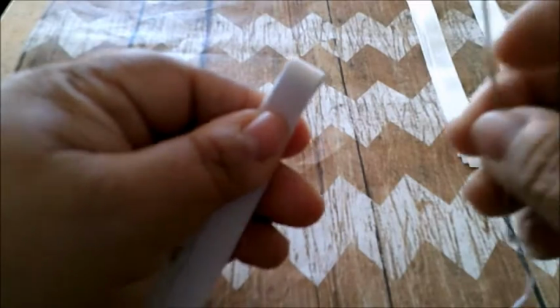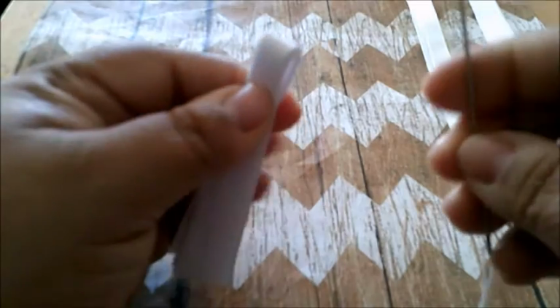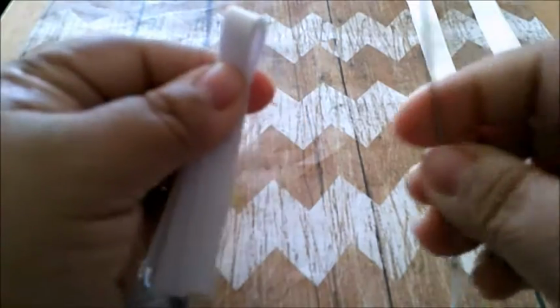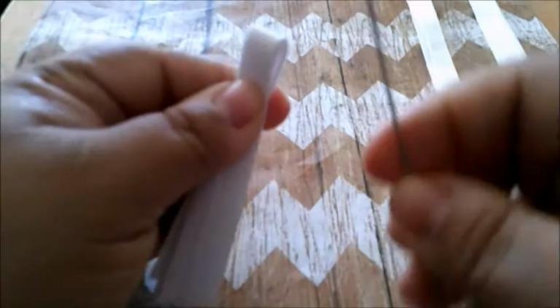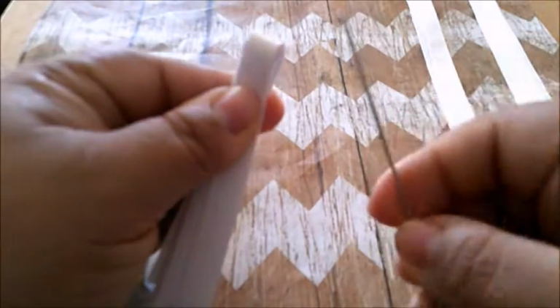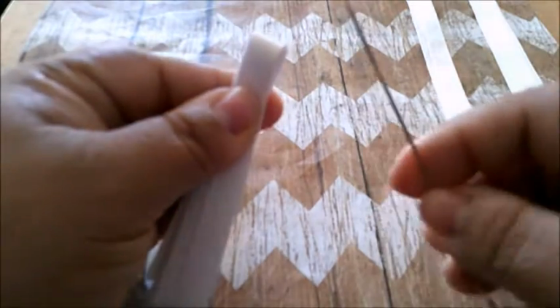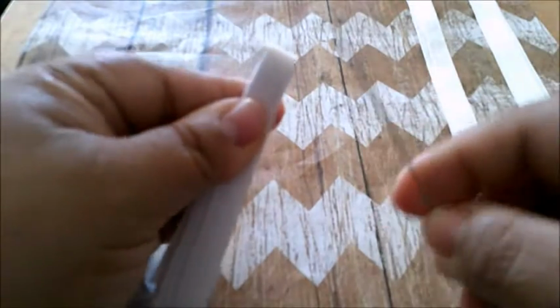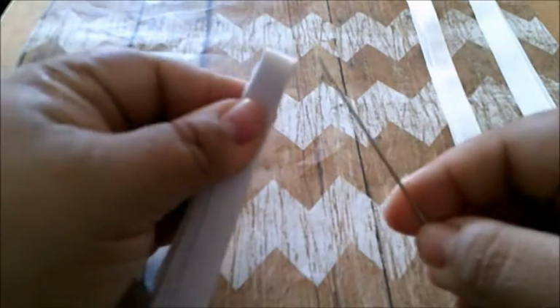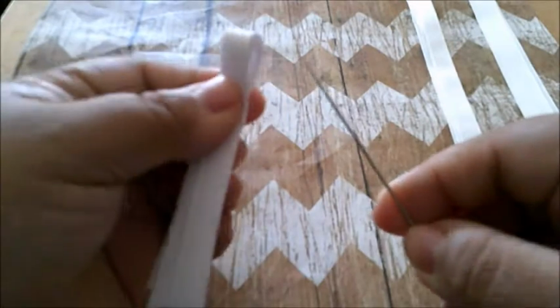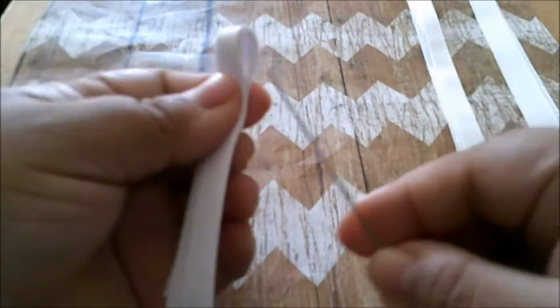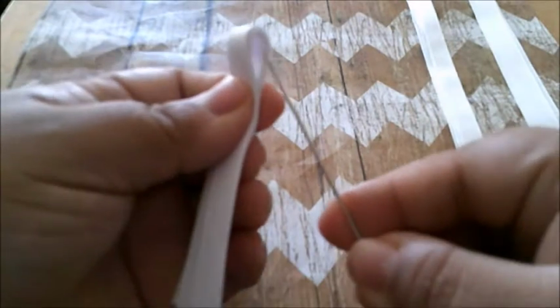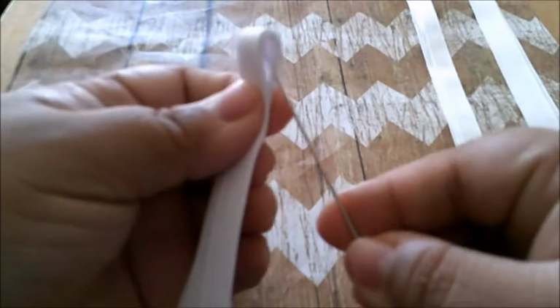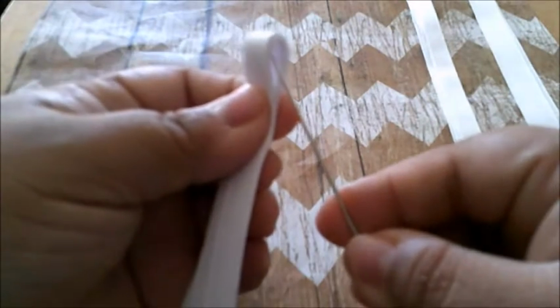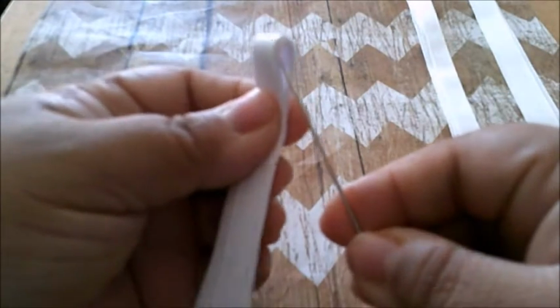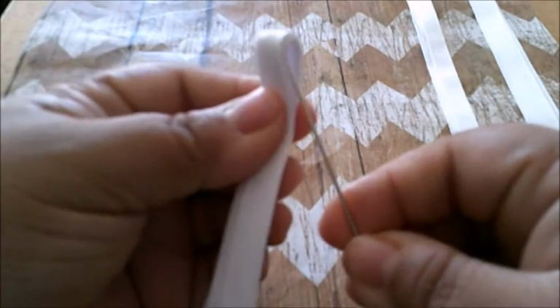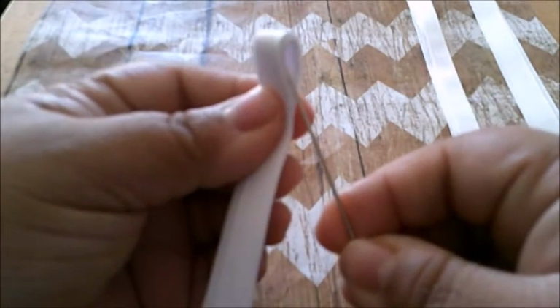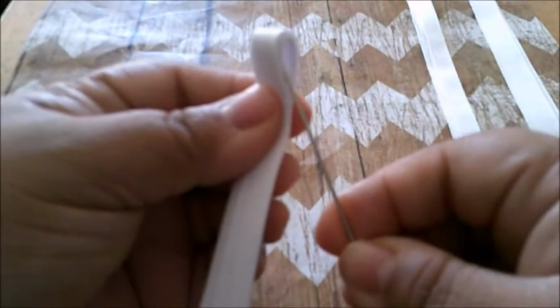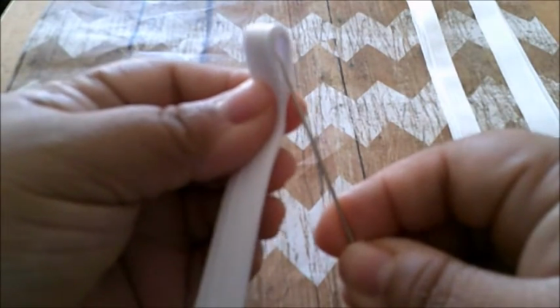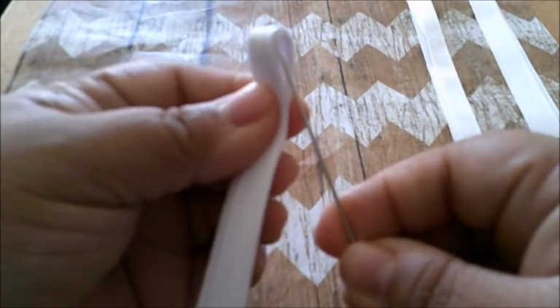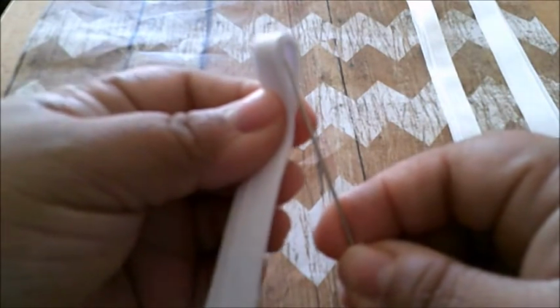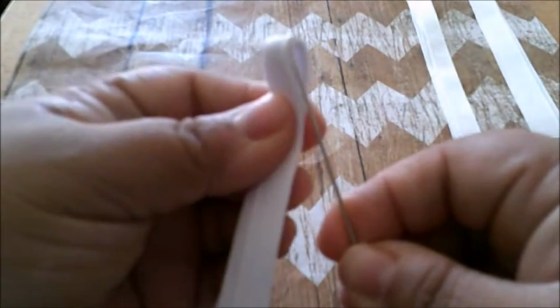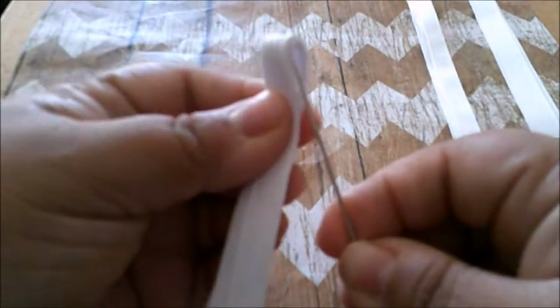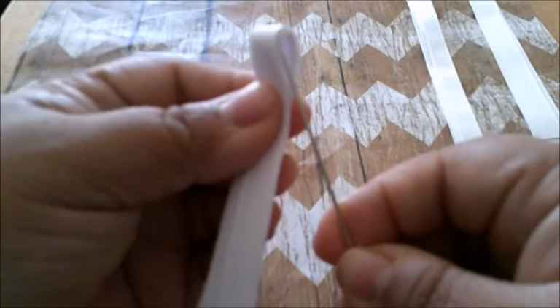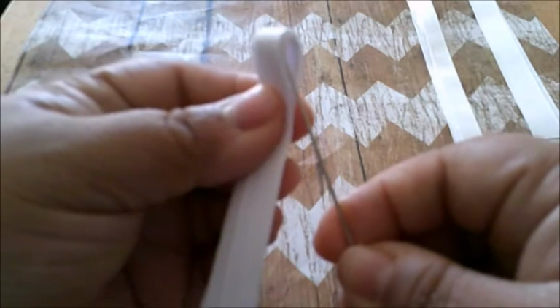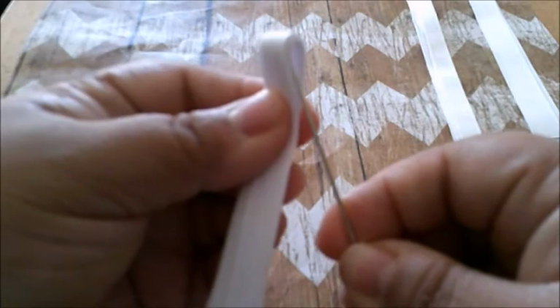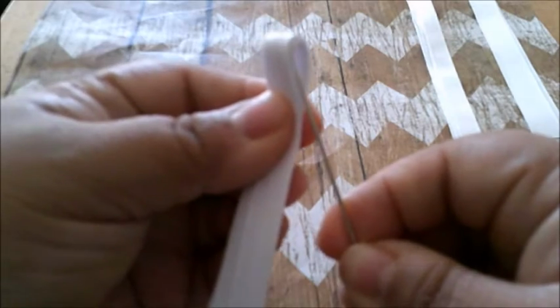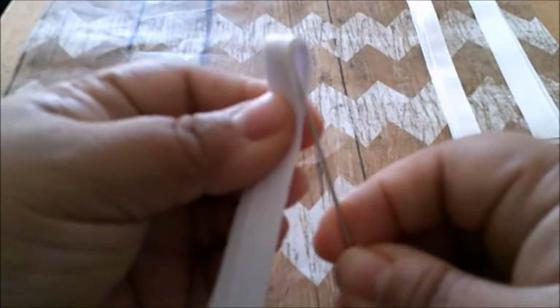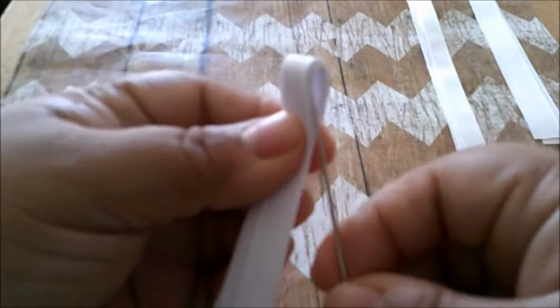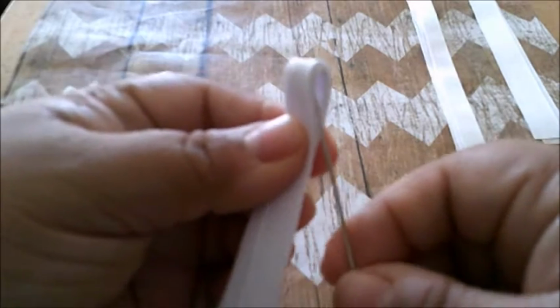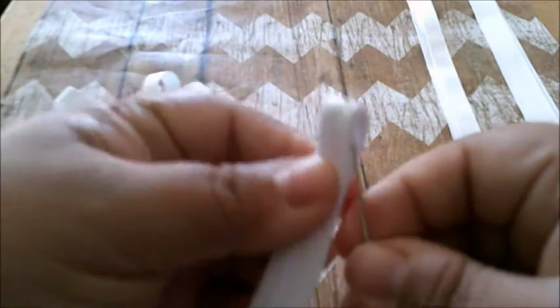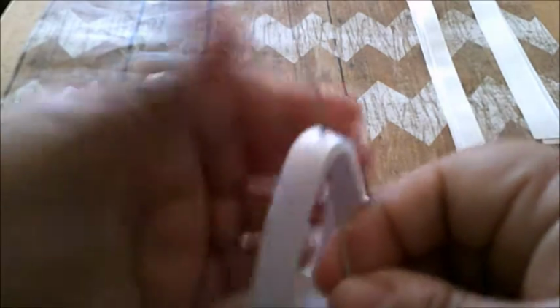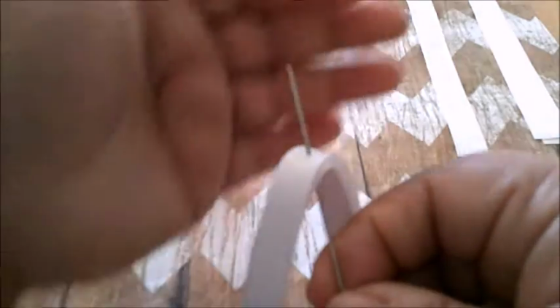Once you get your needle, you're going to pierce it right in the middle, from the bottom to the top, like that.